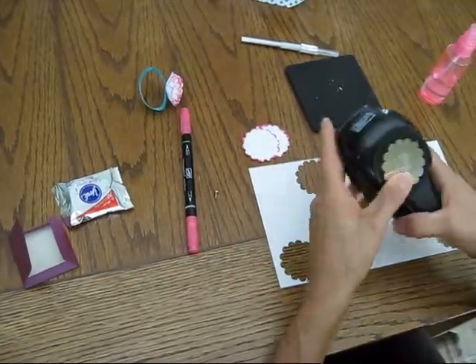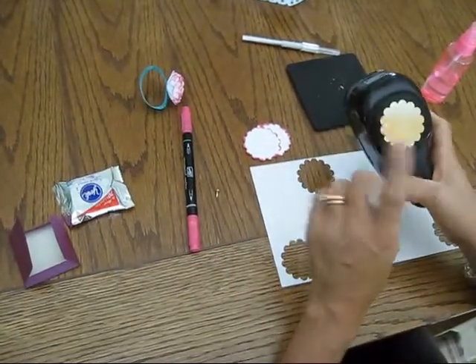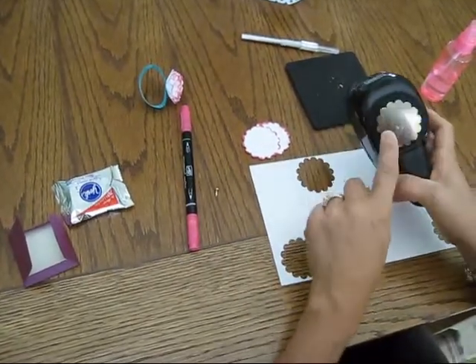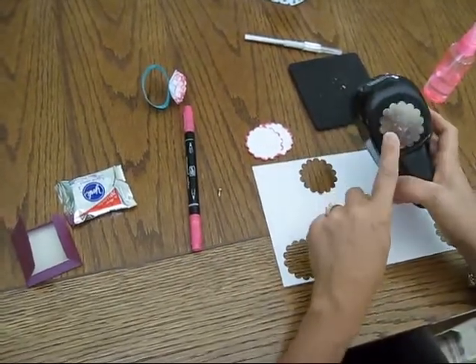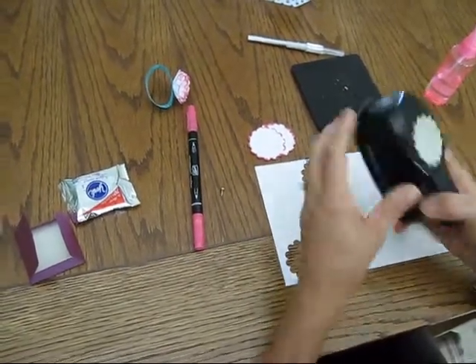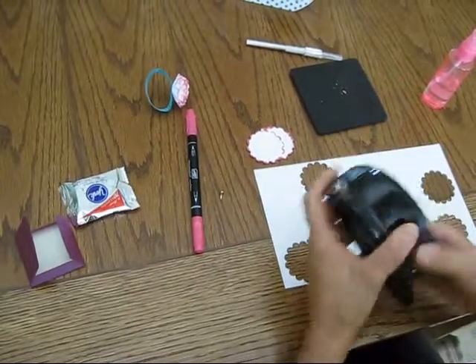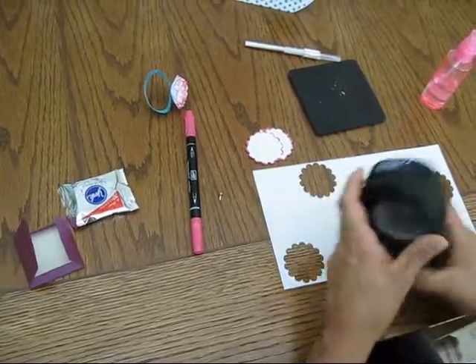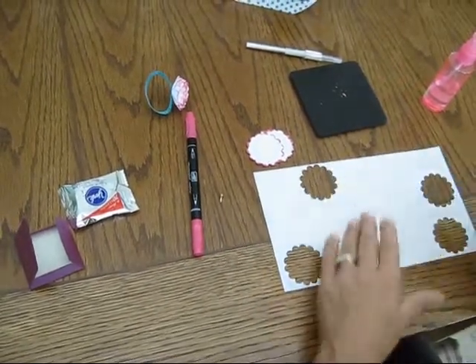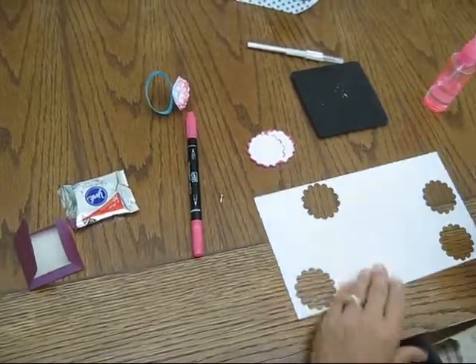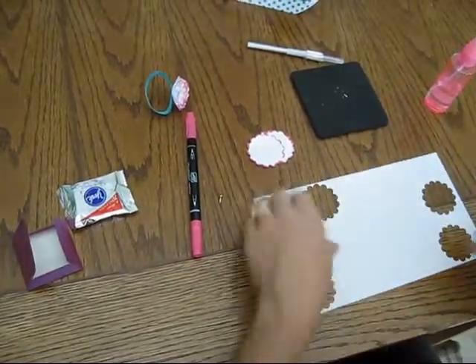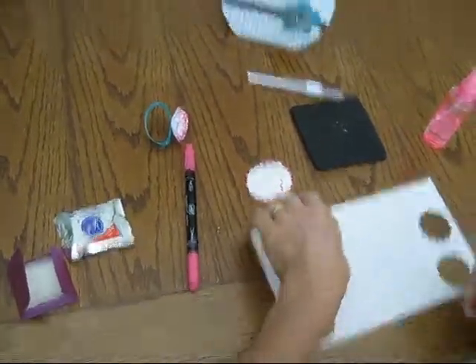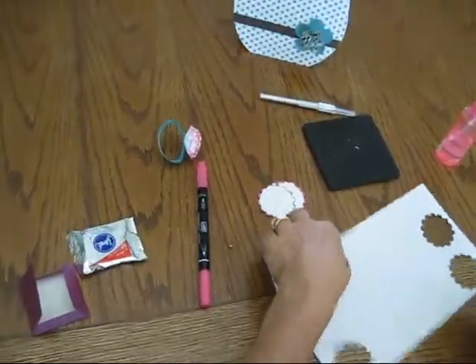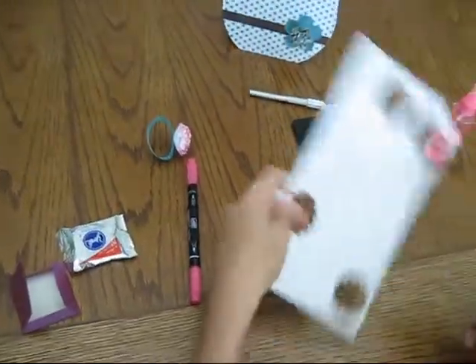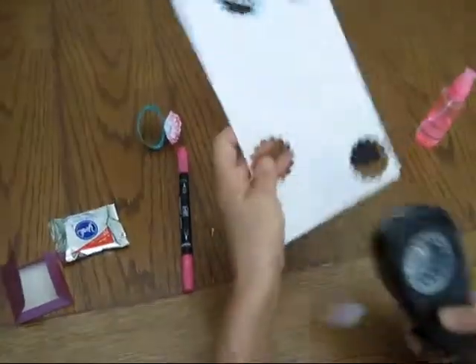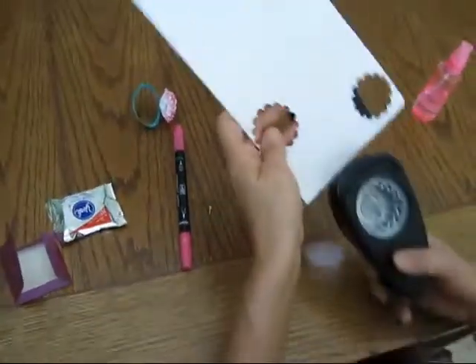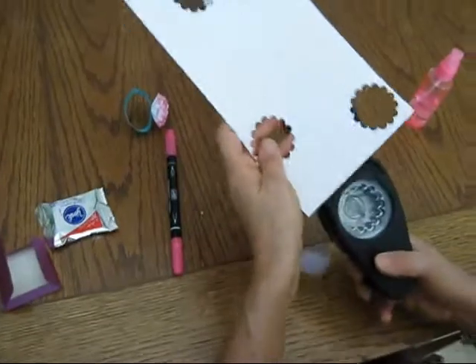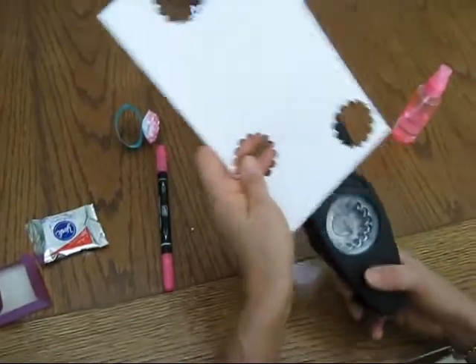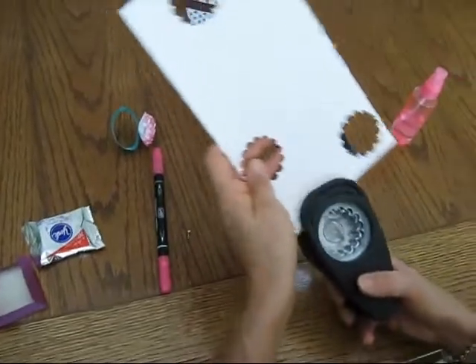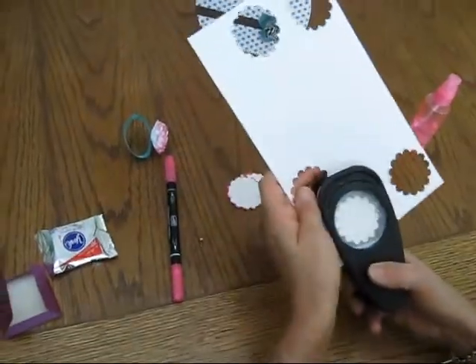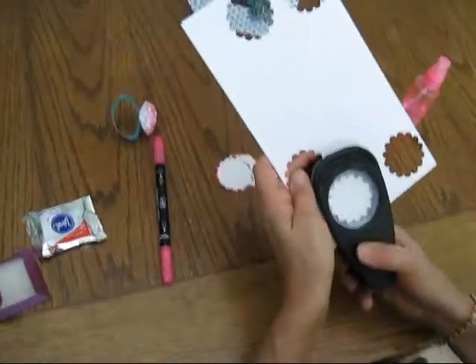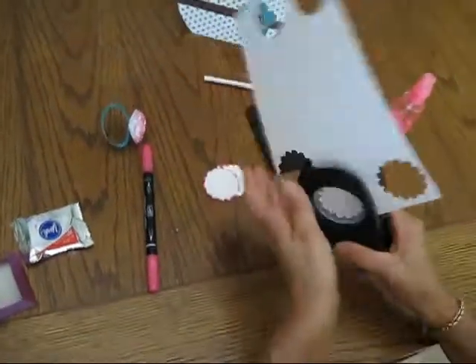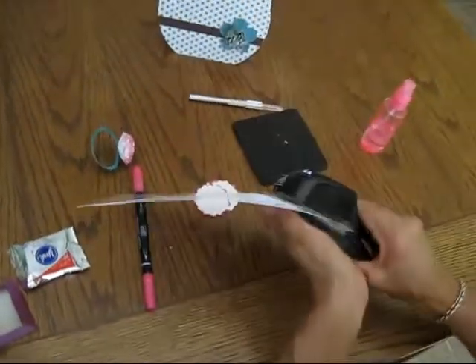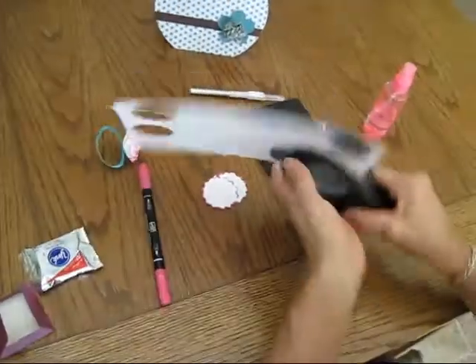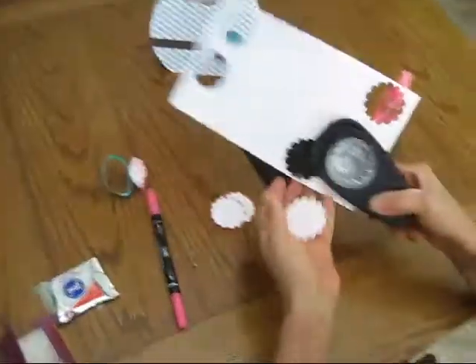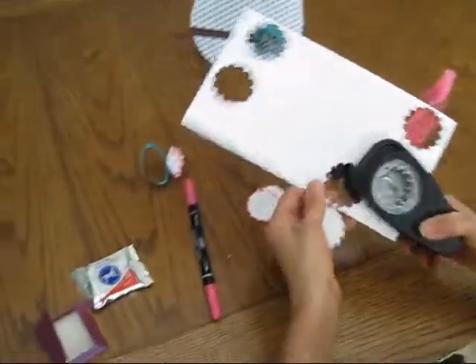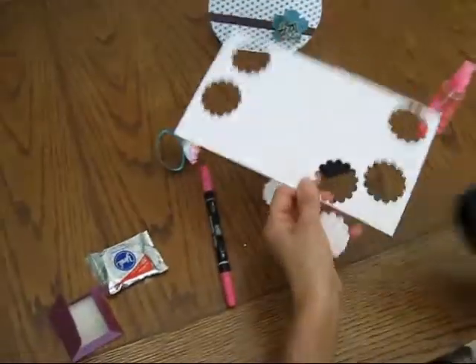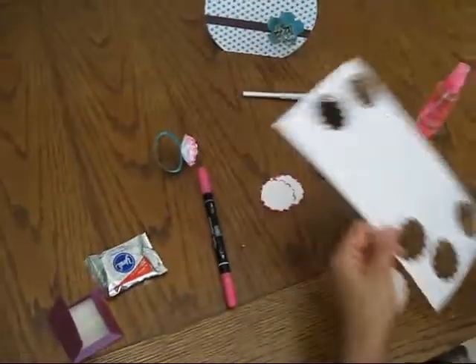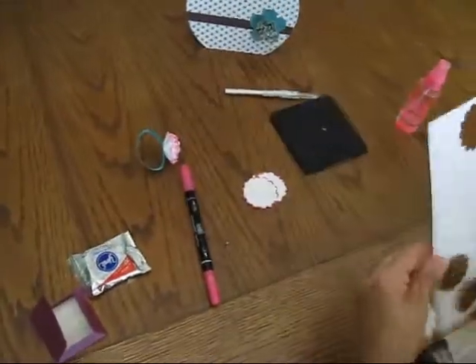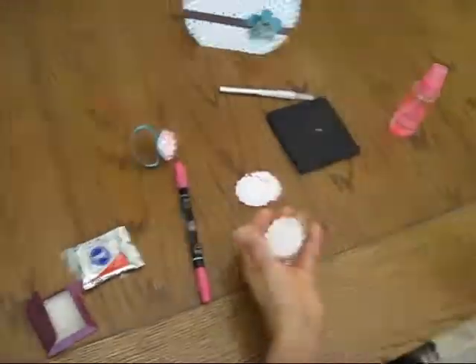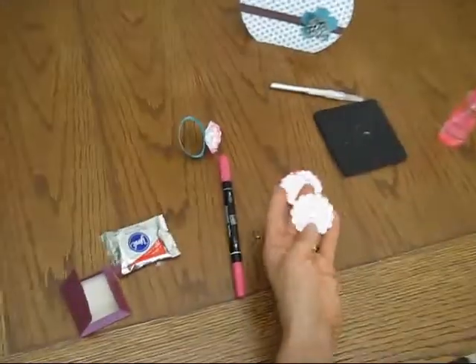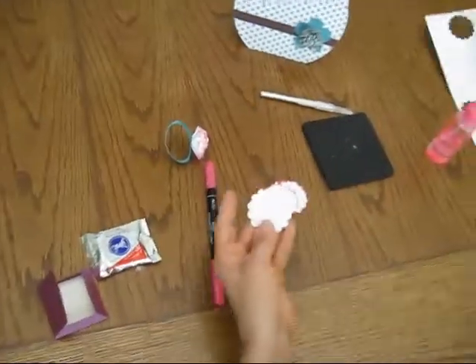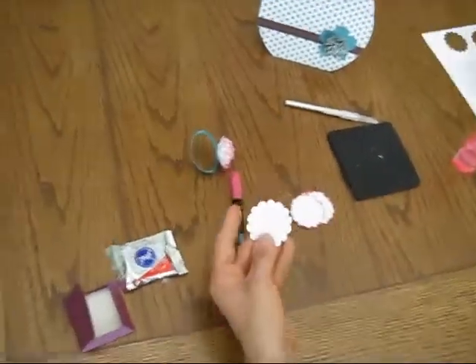So first what you're going to need is the regular scallop — you're going to need five of them. I already pre-cut some, so here's my fifth one.